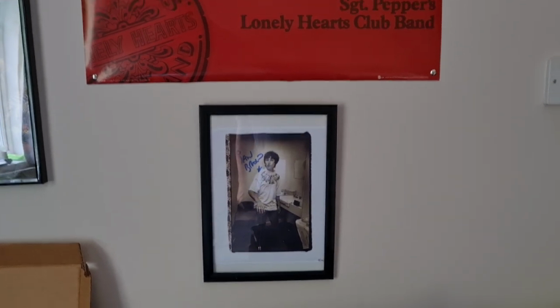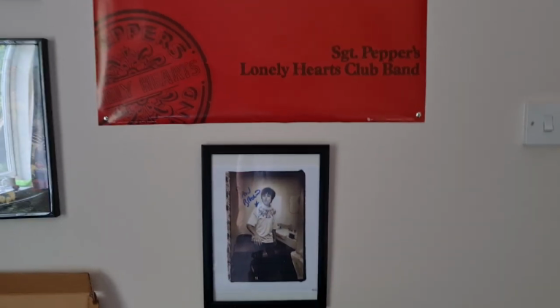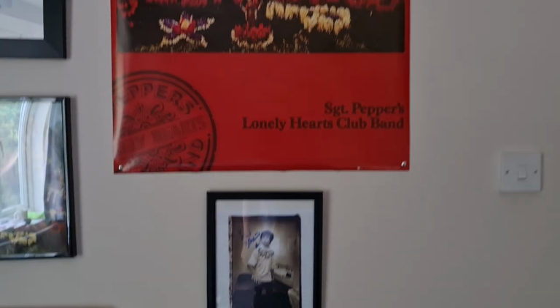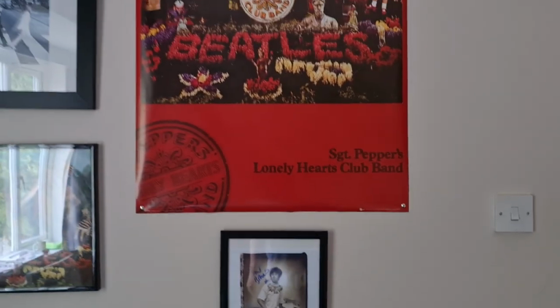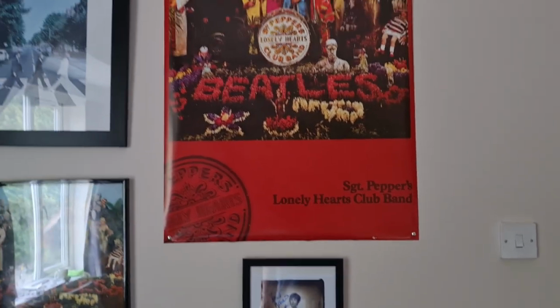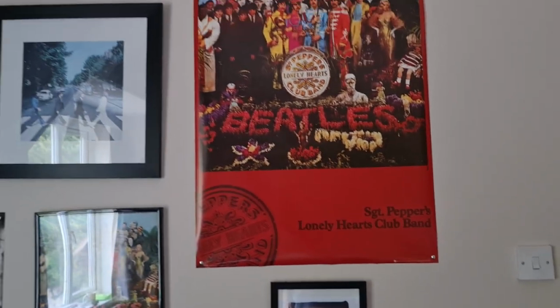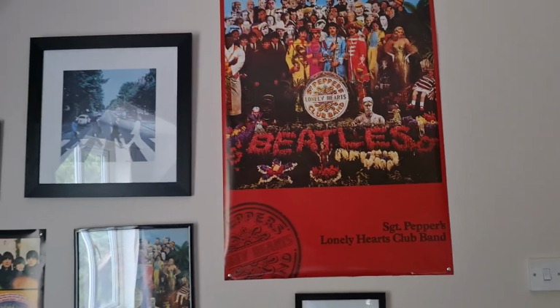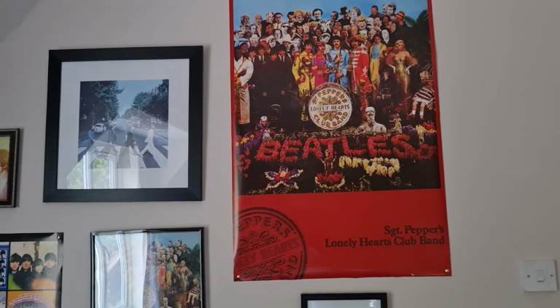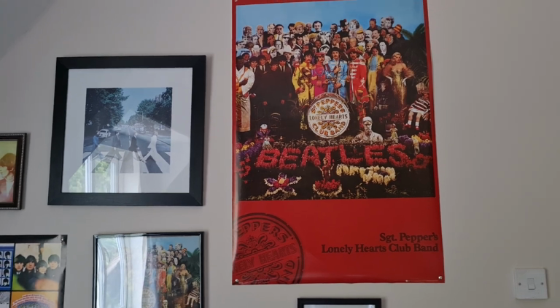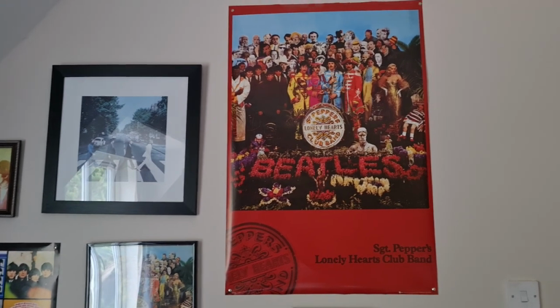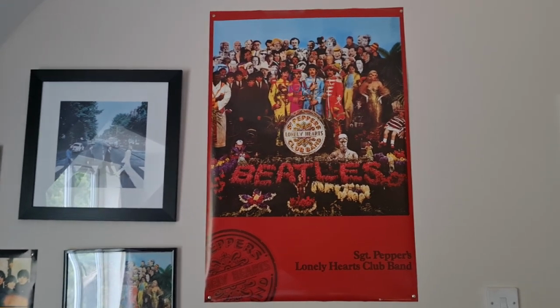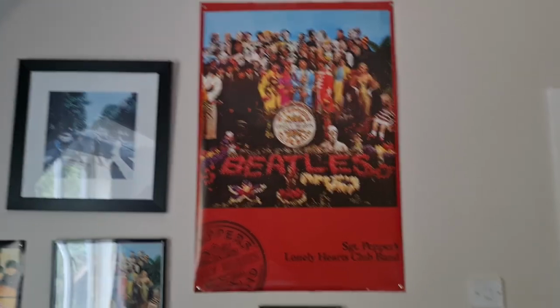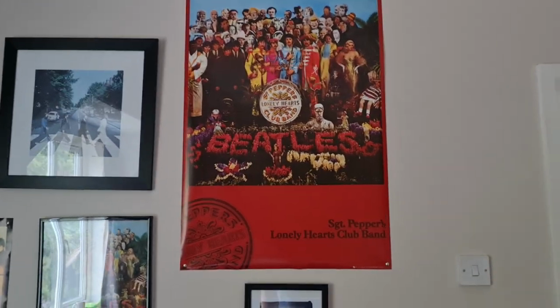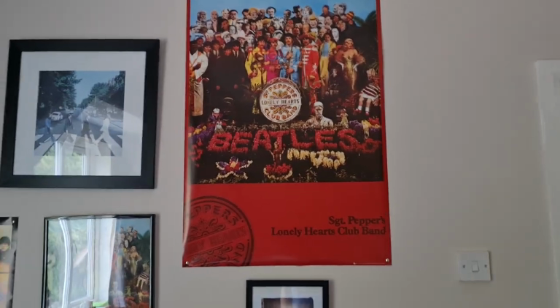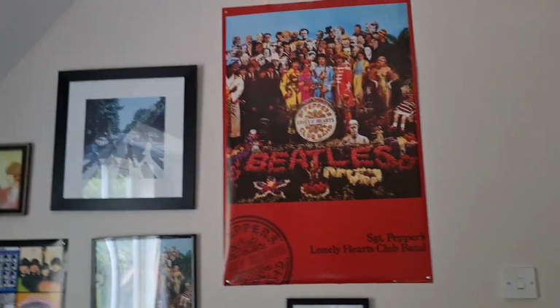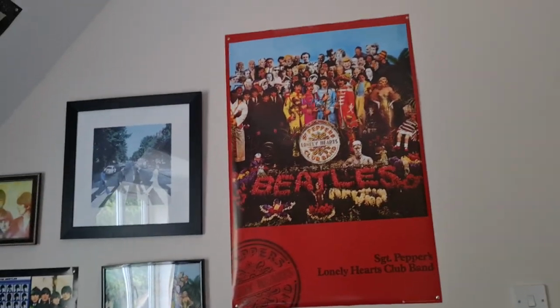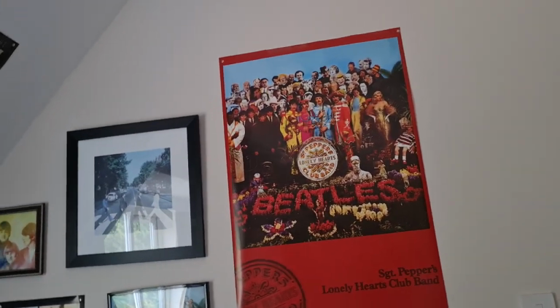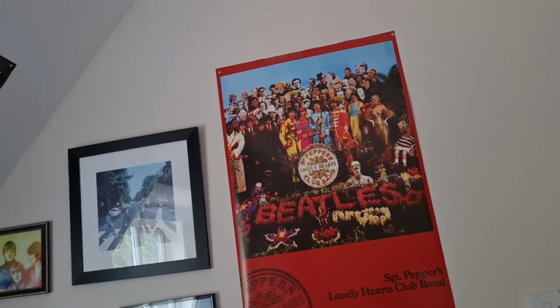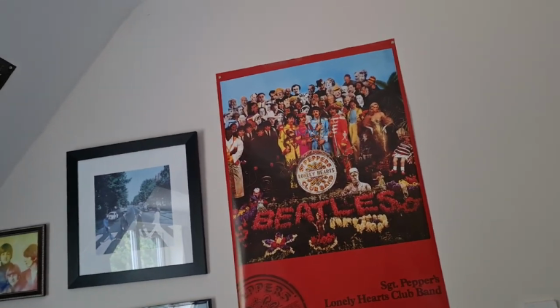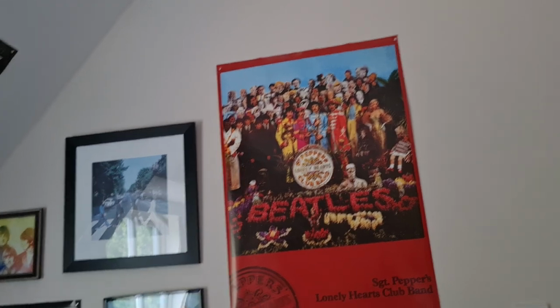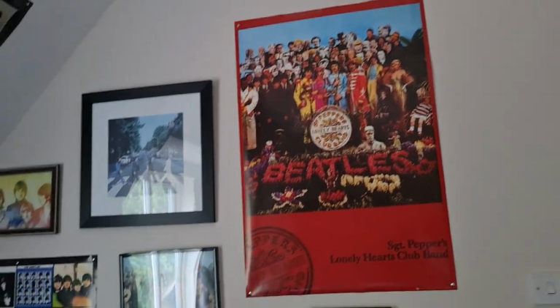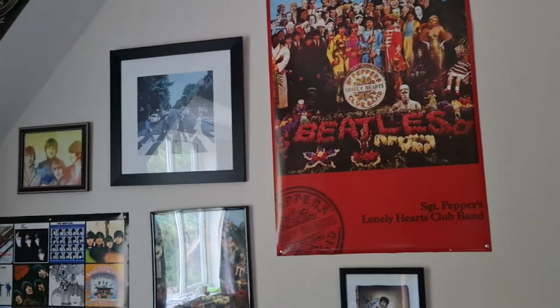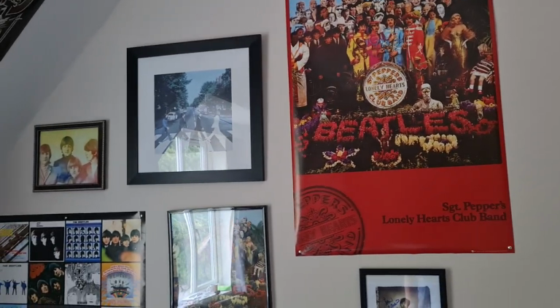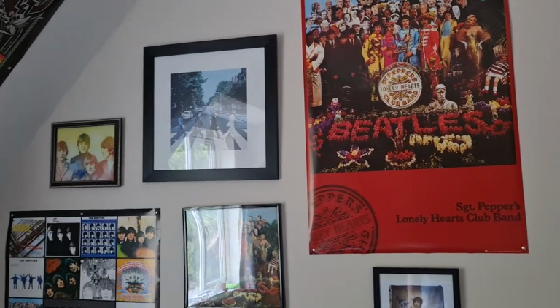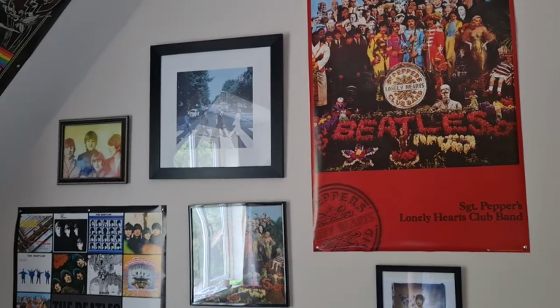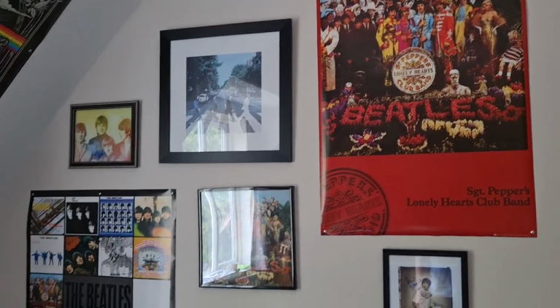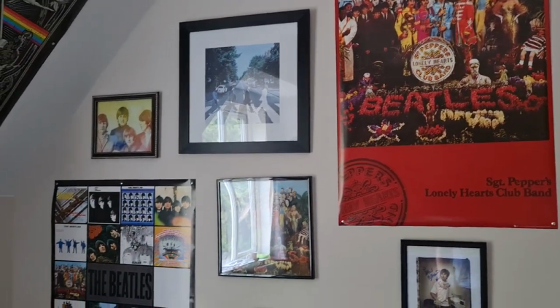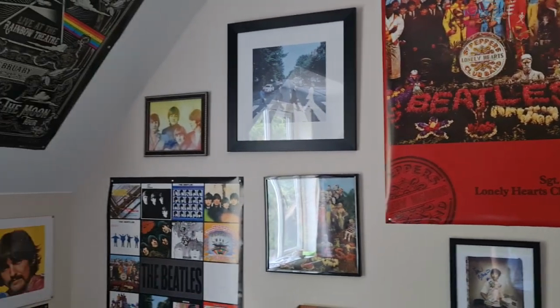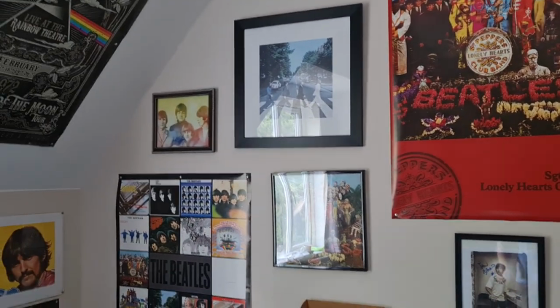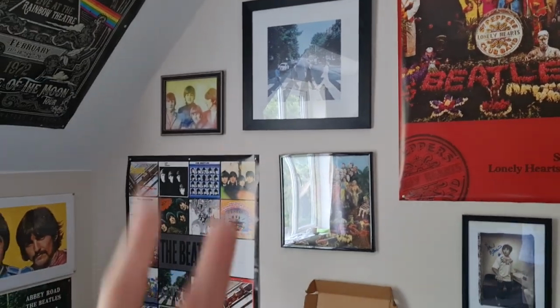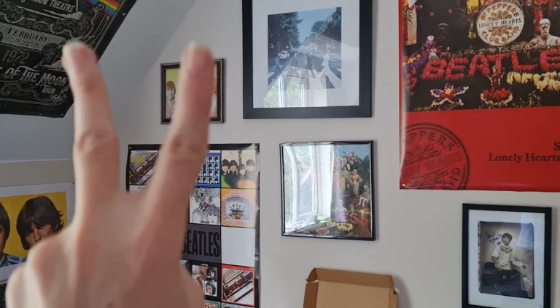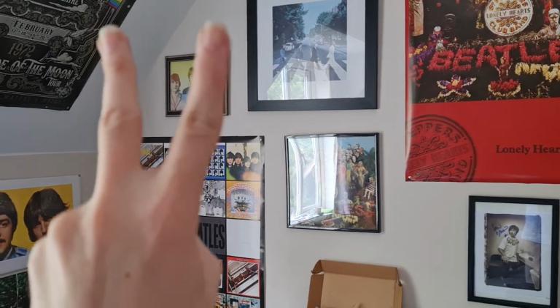Anyways, with that being said guys, that is the update through these walls in the music room. Thank you very much for watching, and as always, I will keep you guys posted for more videos in the near future.